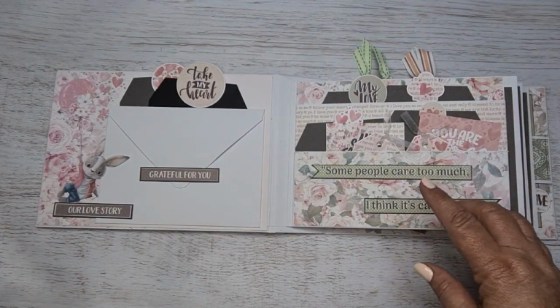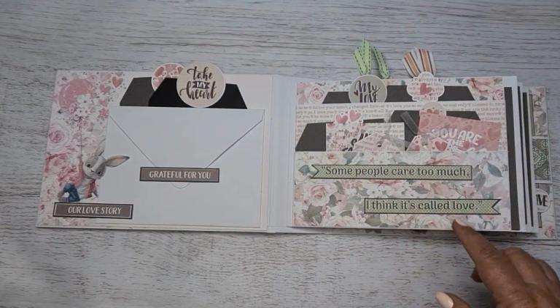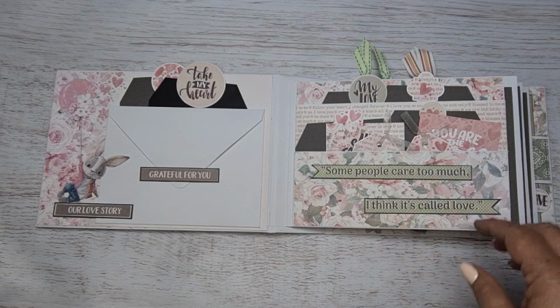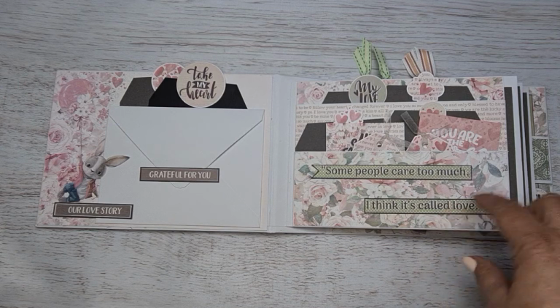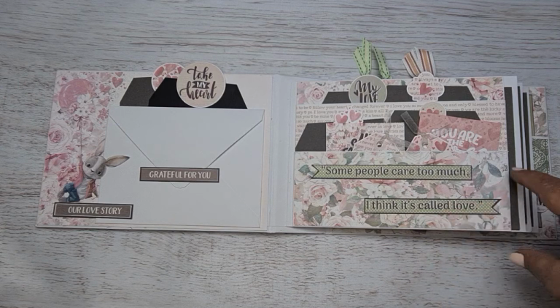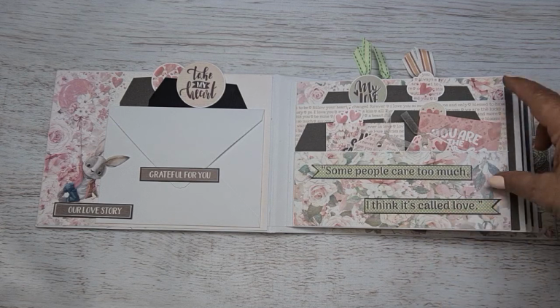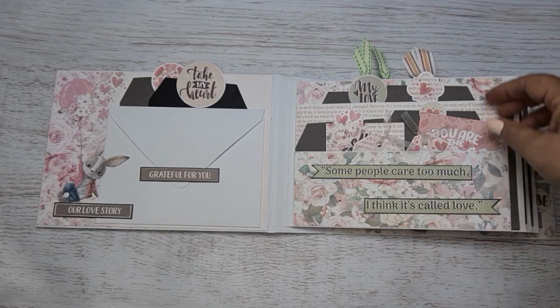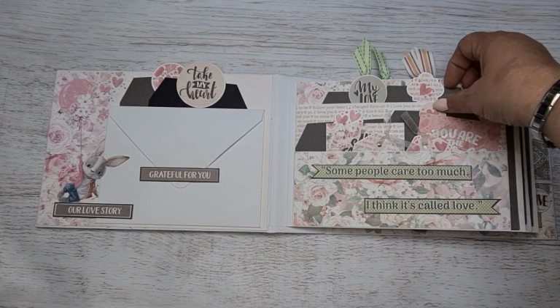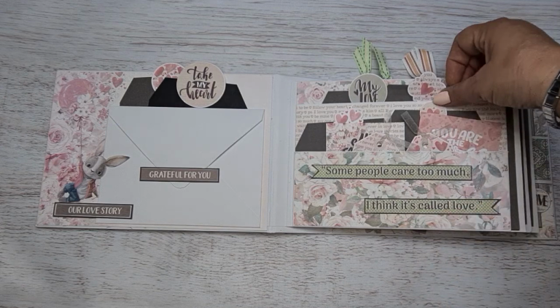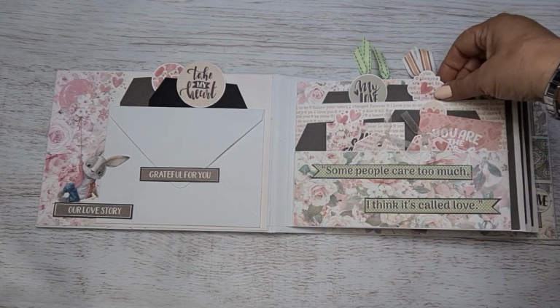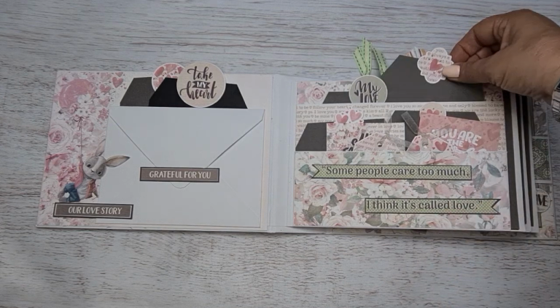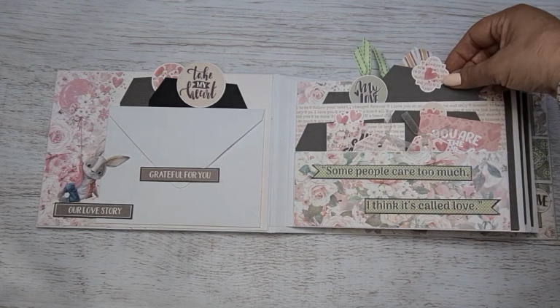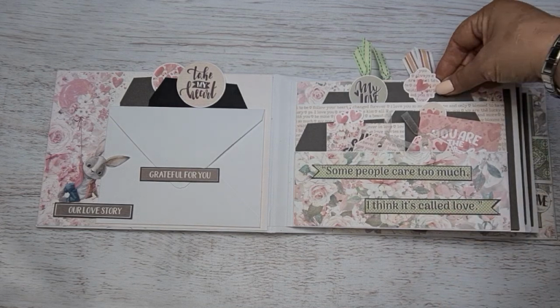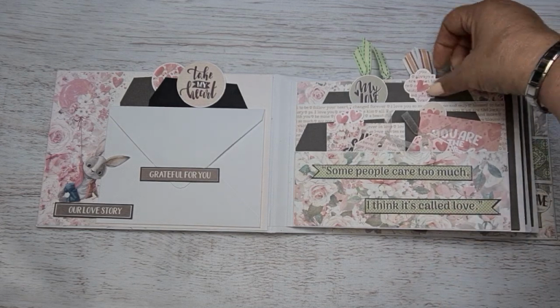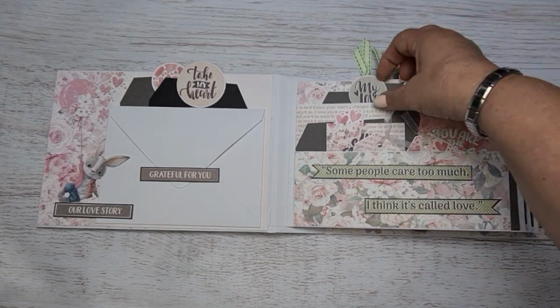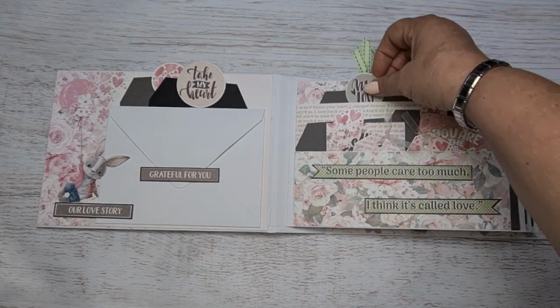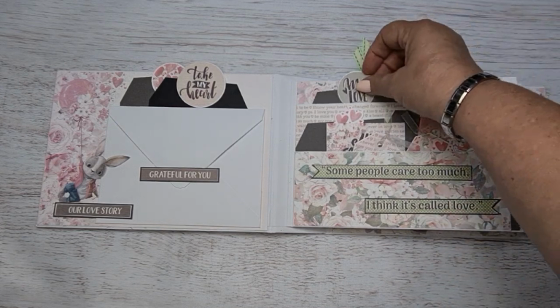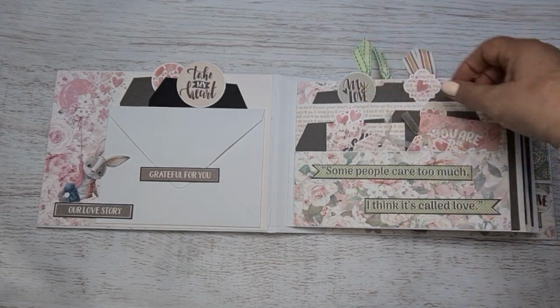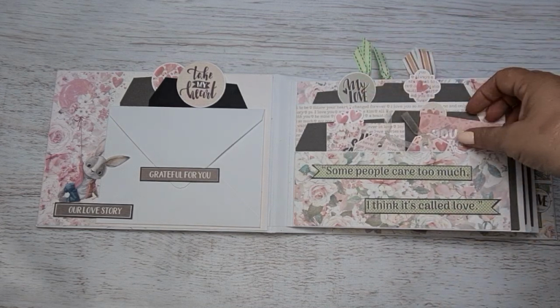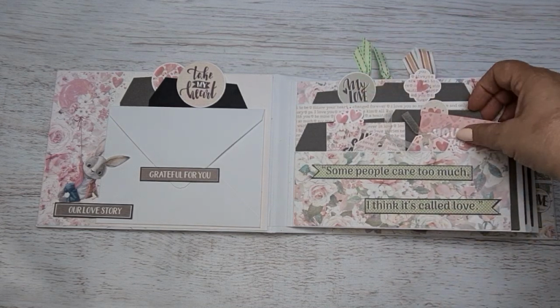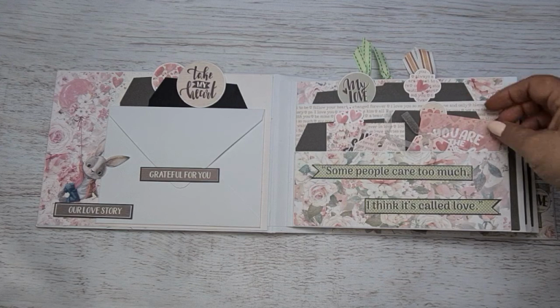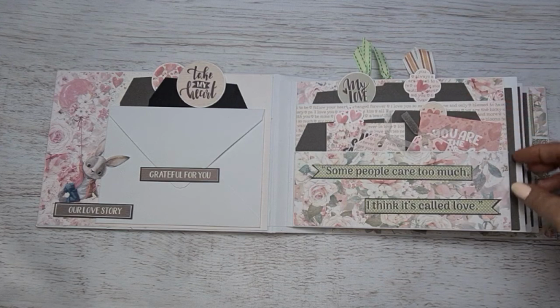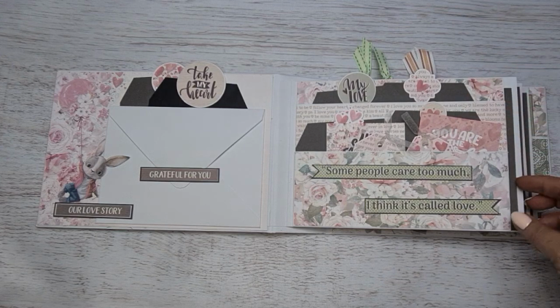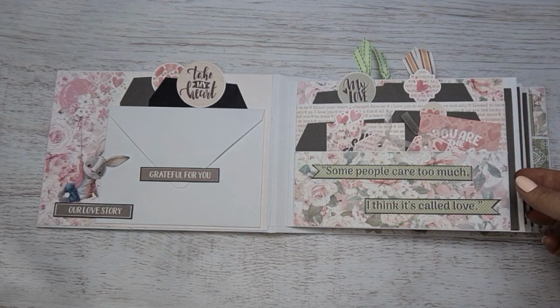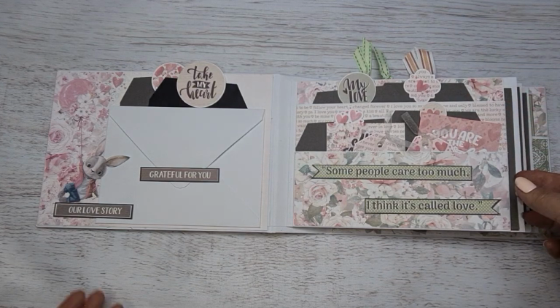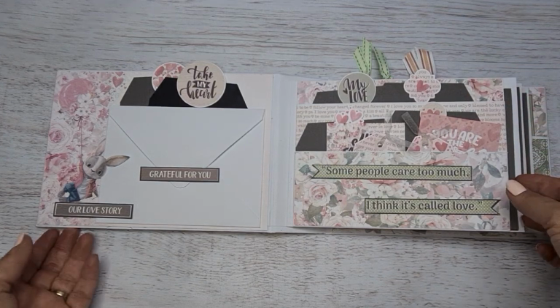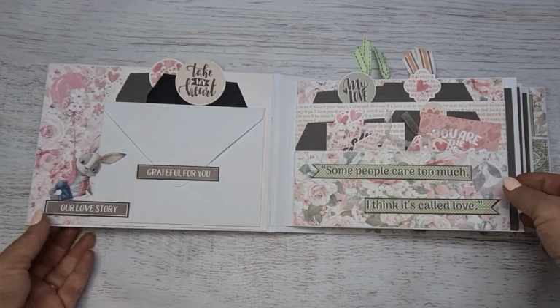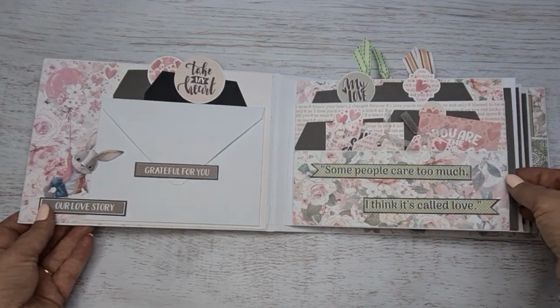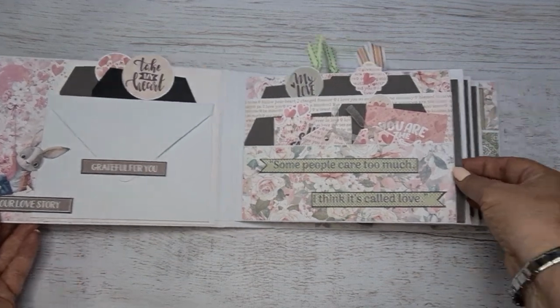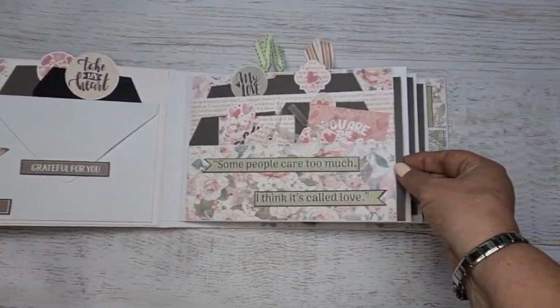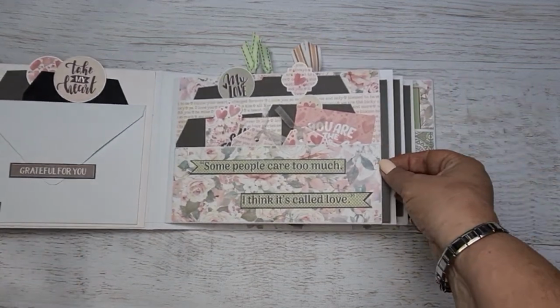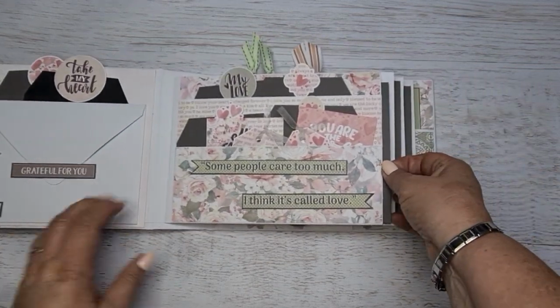Starting on the first page, we've got some pocket spaces again. So loads of space for photos, for journaling — just tons and tons of space there.